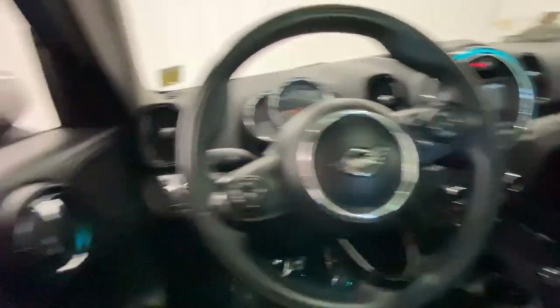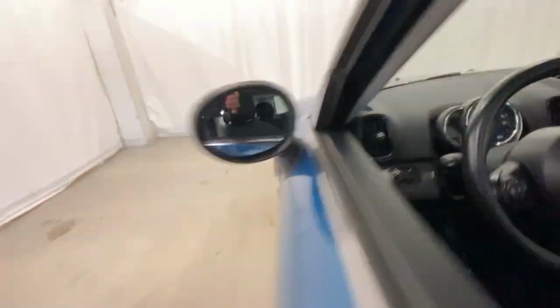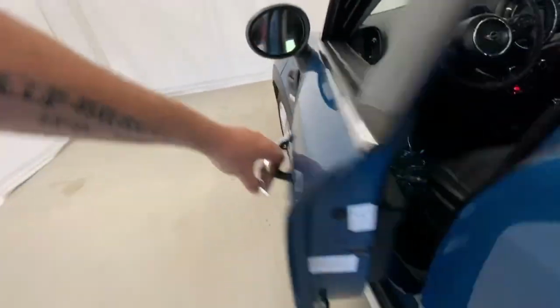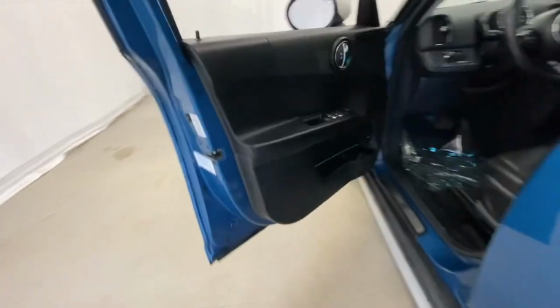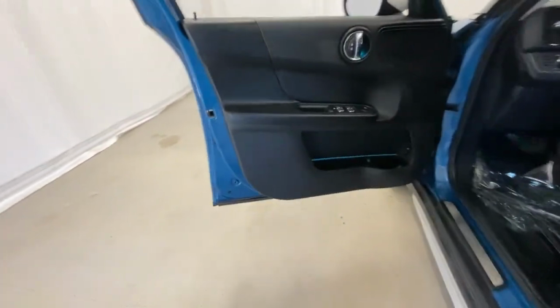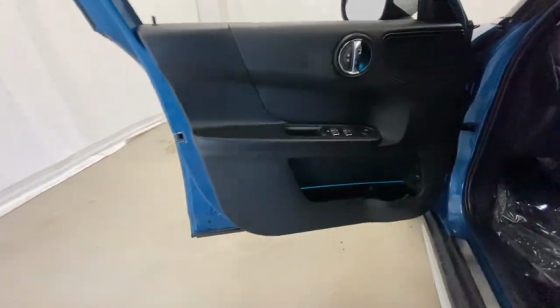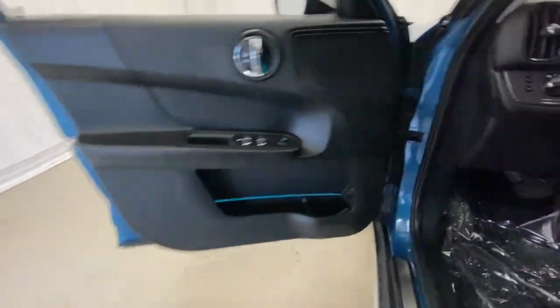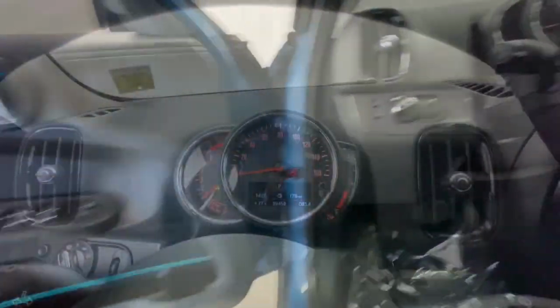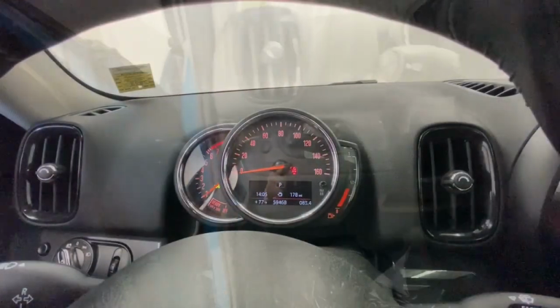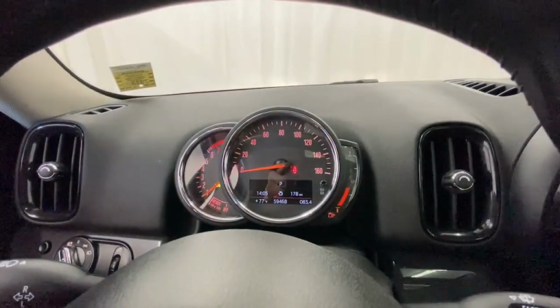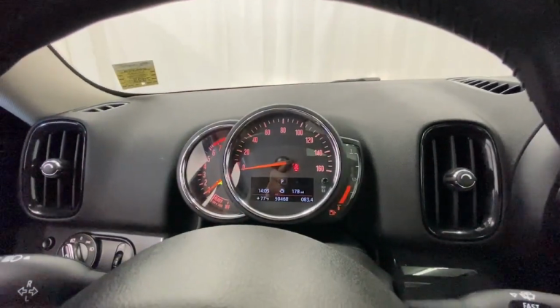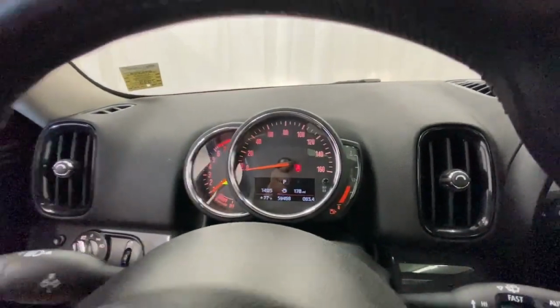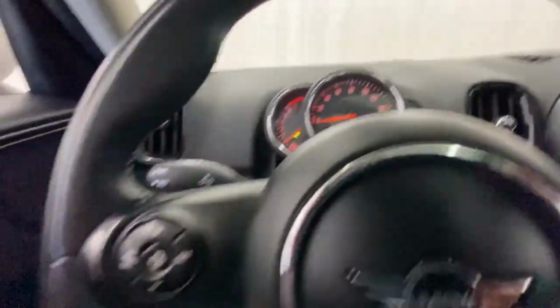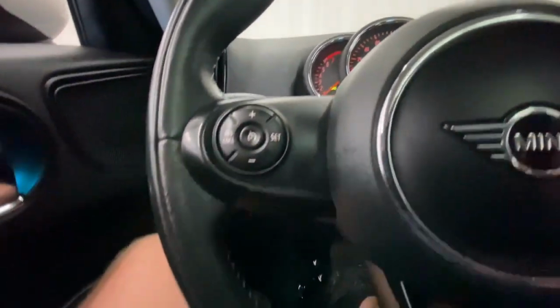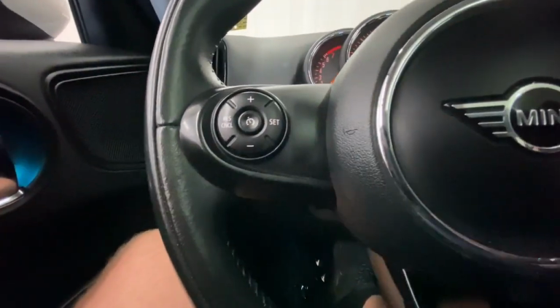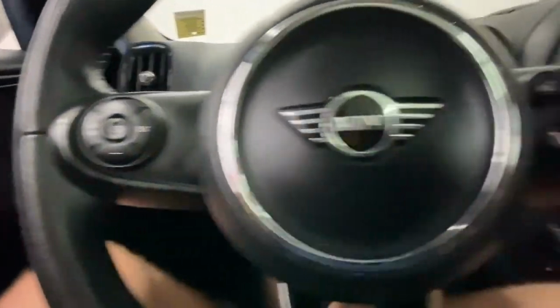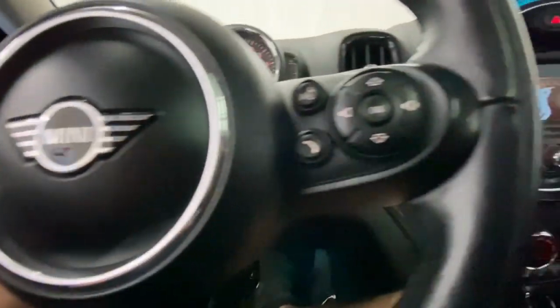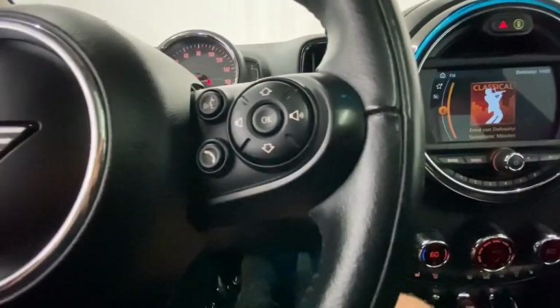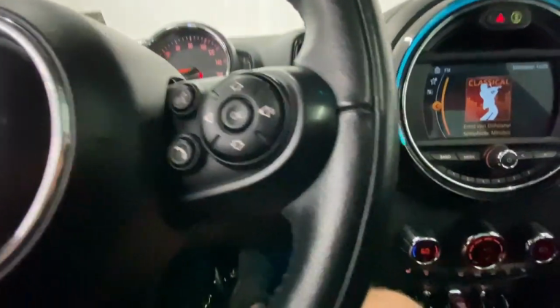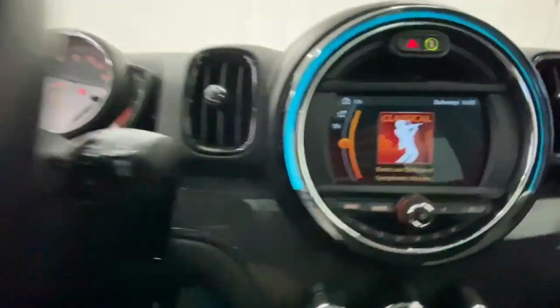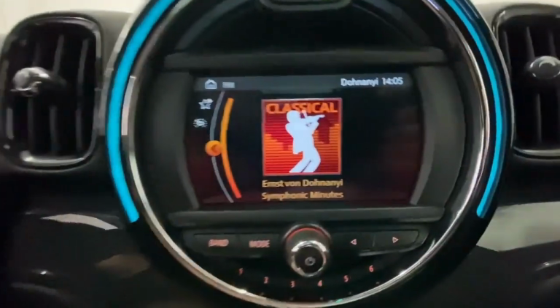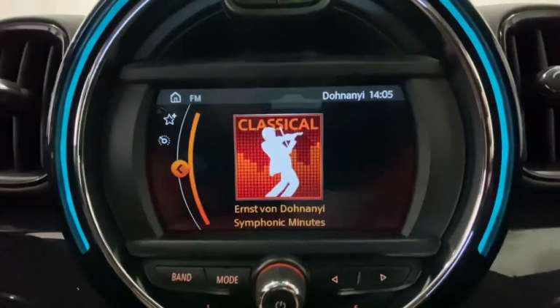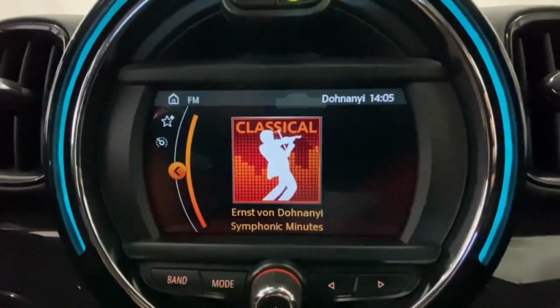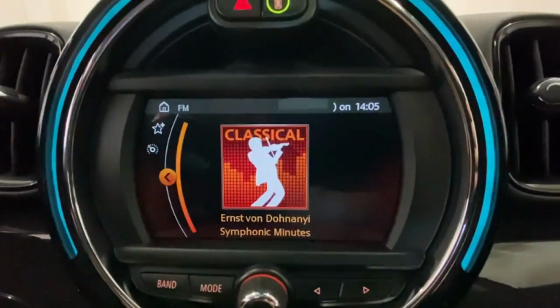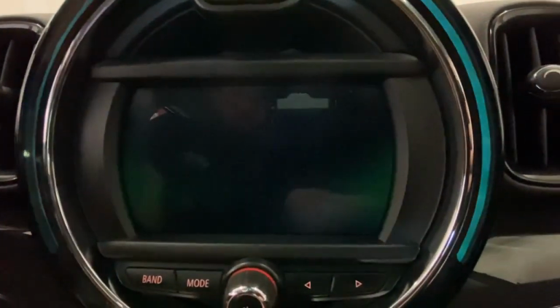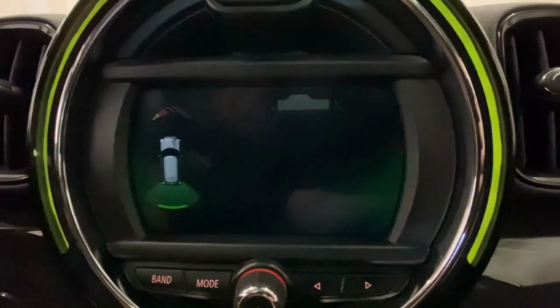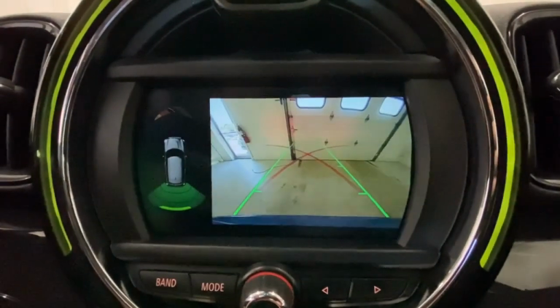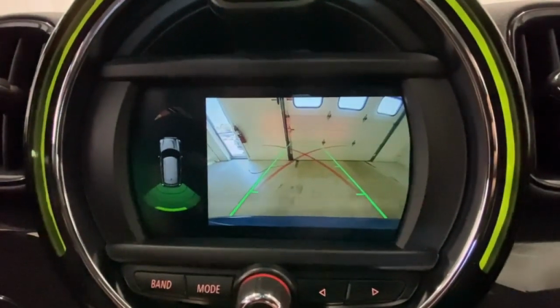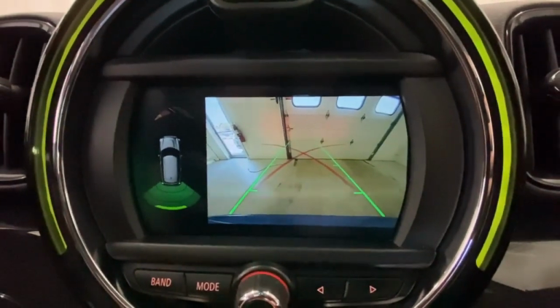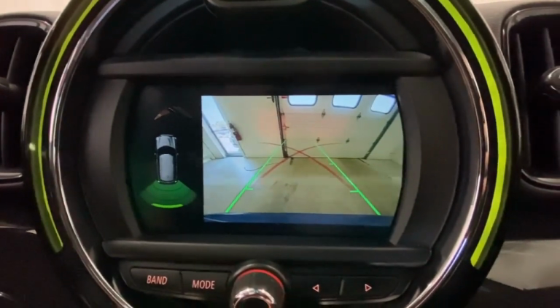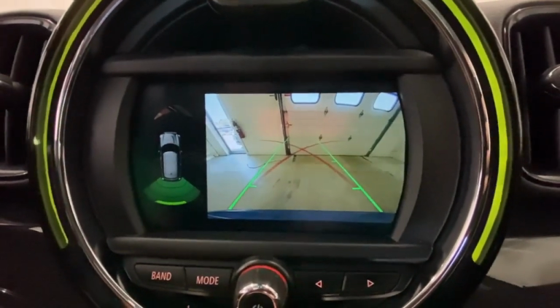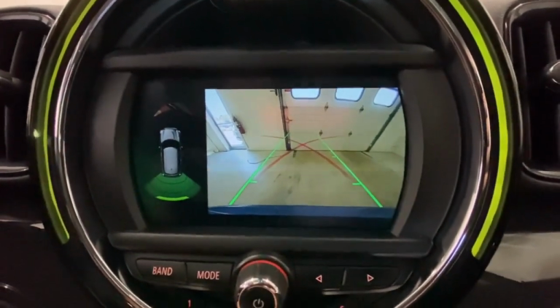Take legendary motorsport driving dynamics along on every adventure in this roomy Countryman. Surprisingly rugged and seriously fun to drive, this well-equipped, charismatic crossover has a true sports car soul.